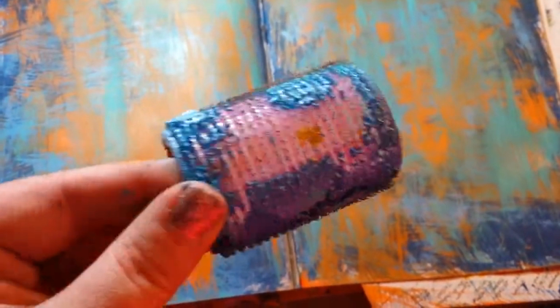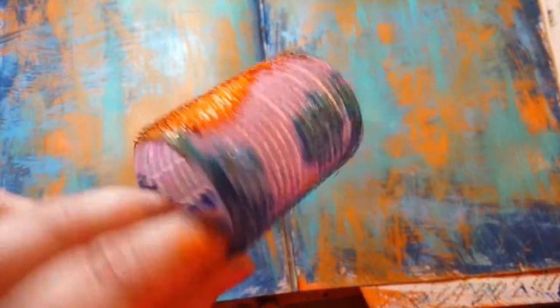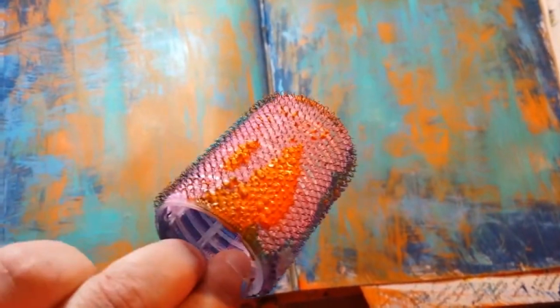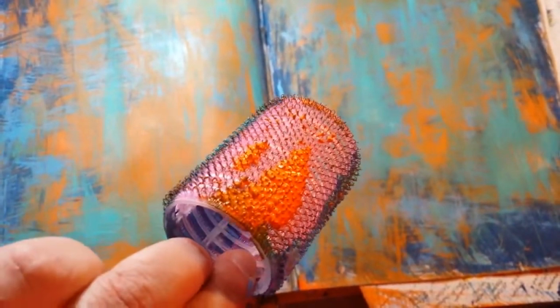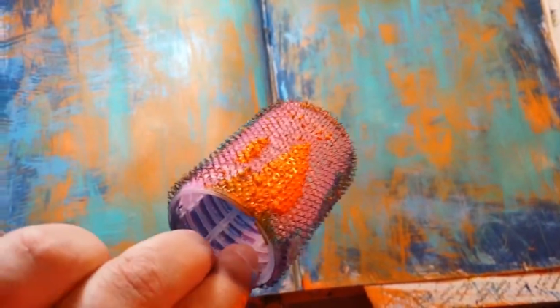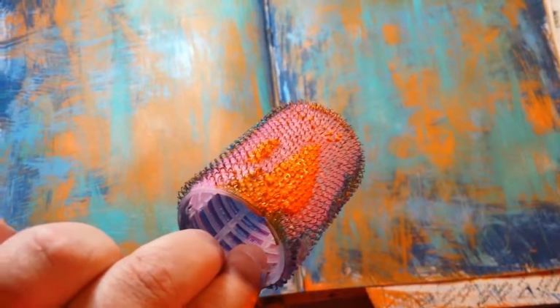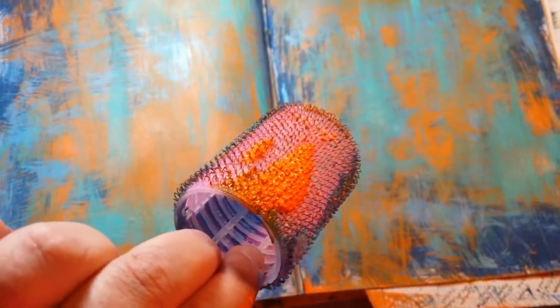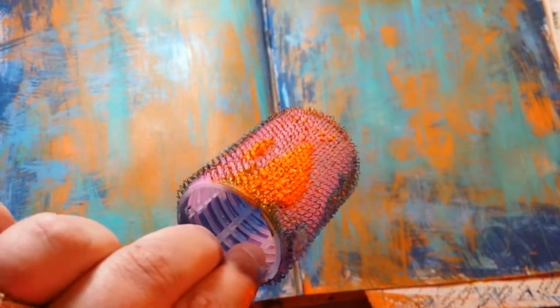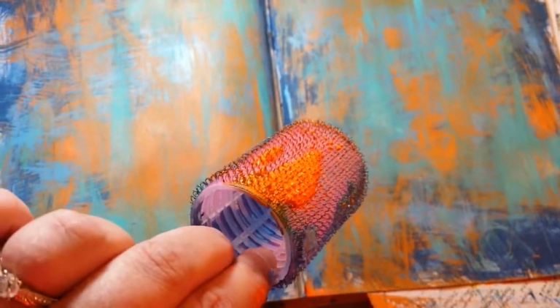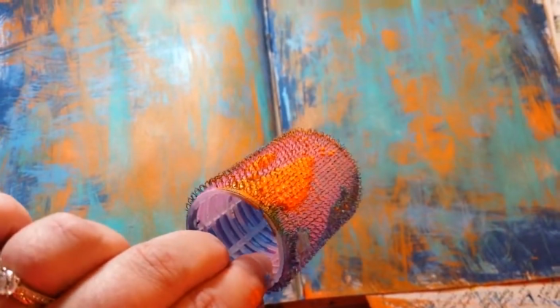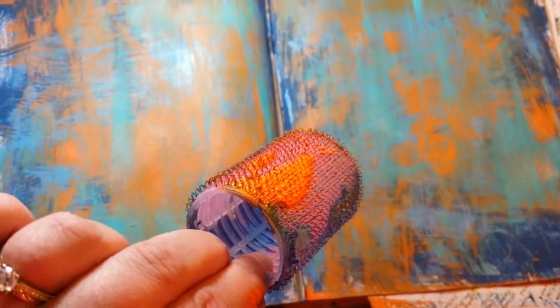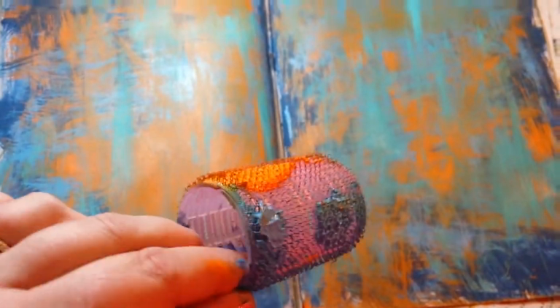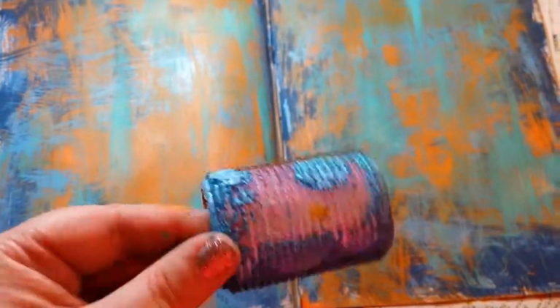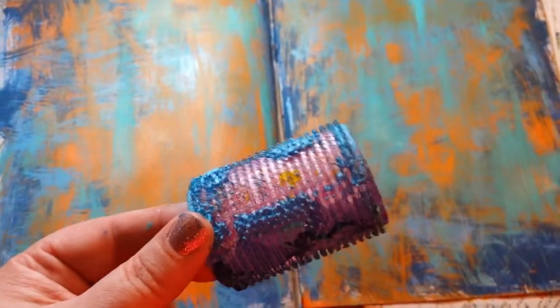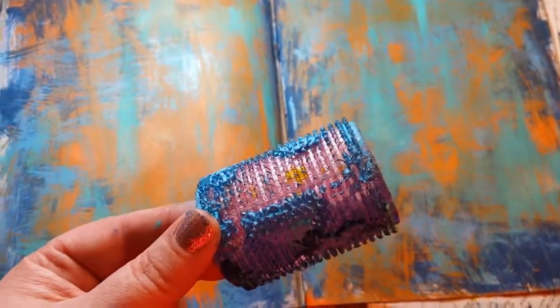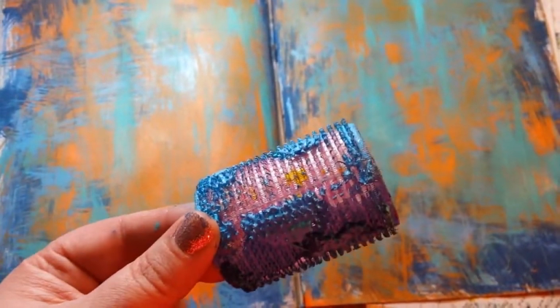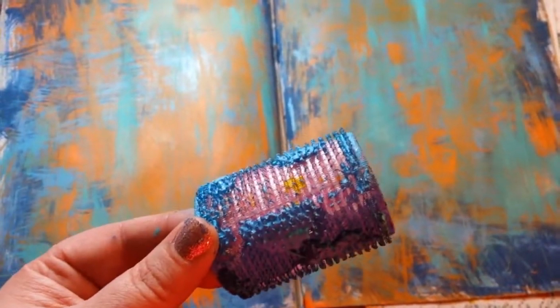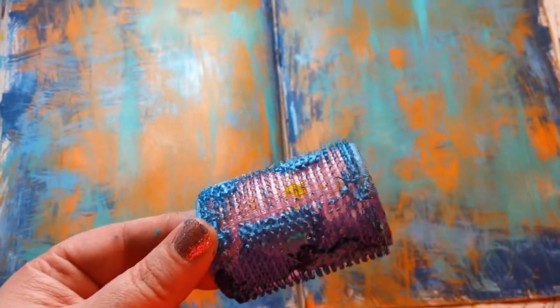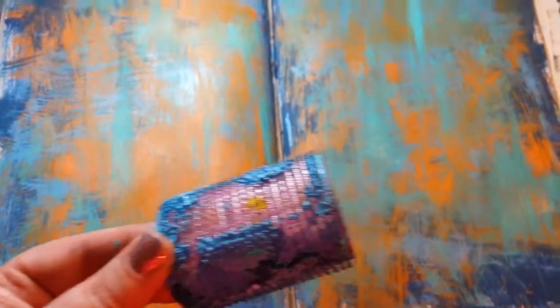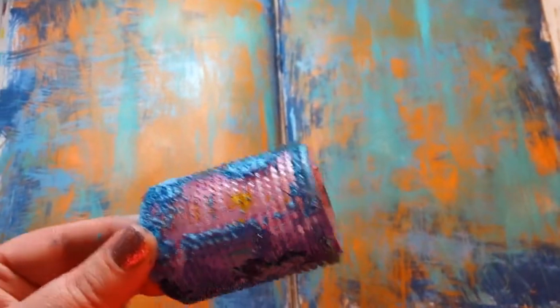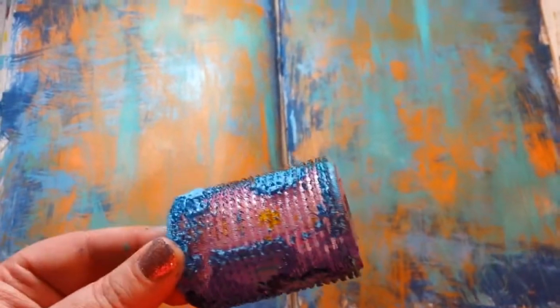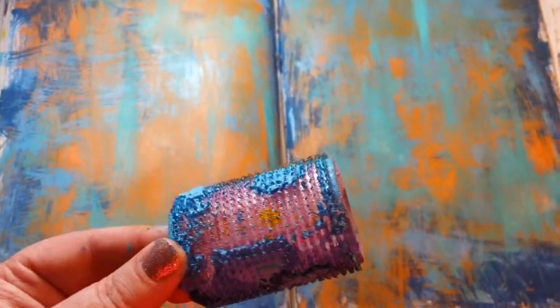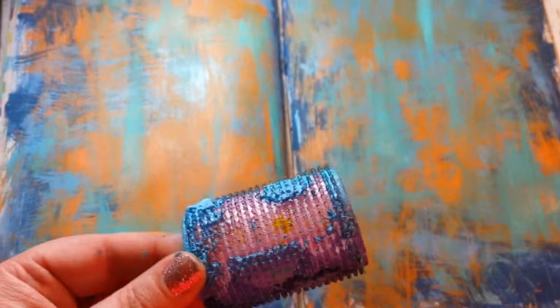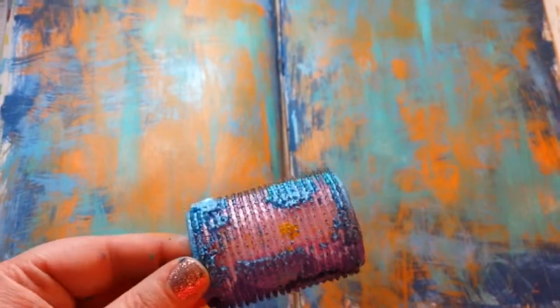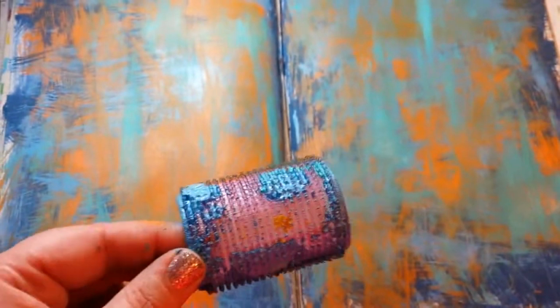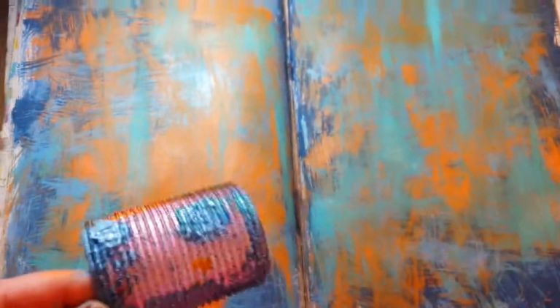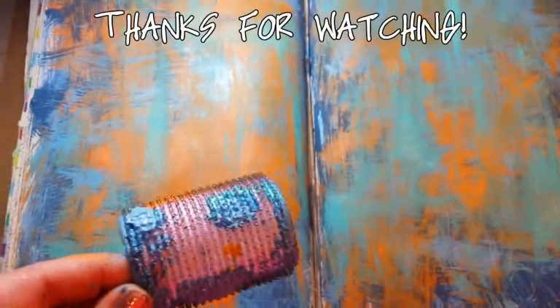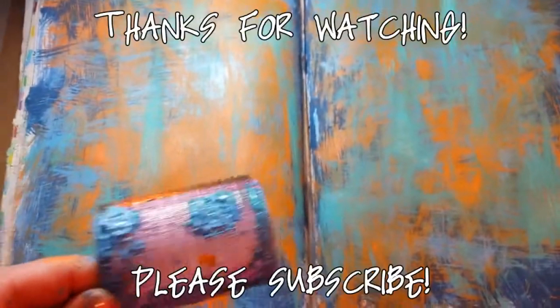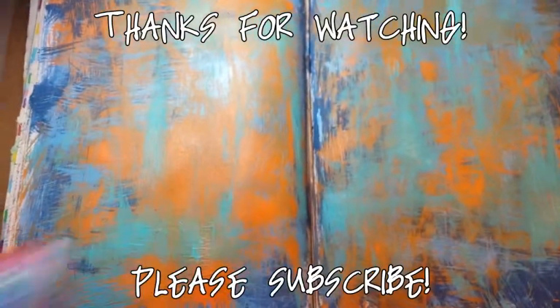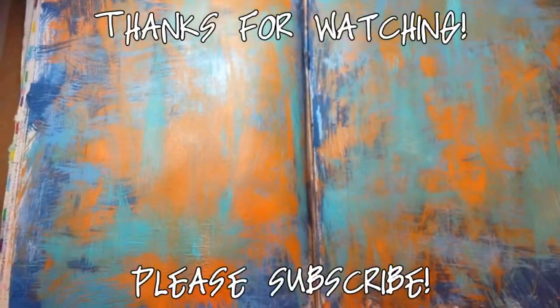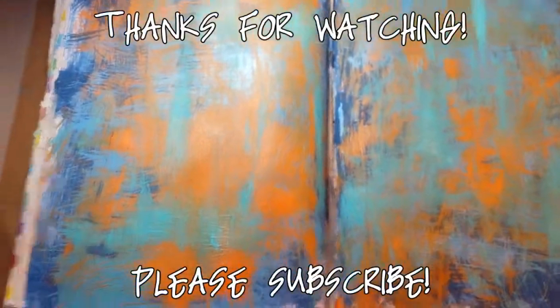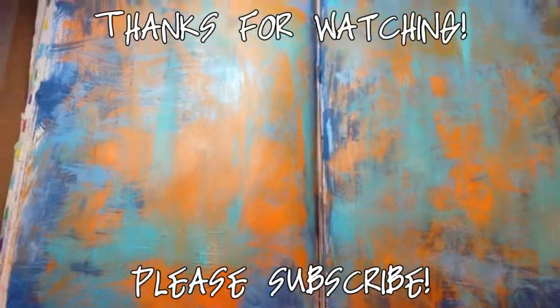Hope you enjoyed. Please subscribe so I can keep making these videos. We will see you later. Happy crafting. Bye.